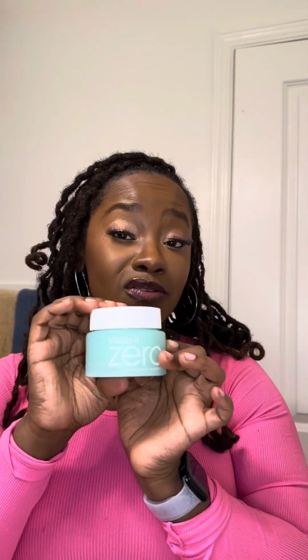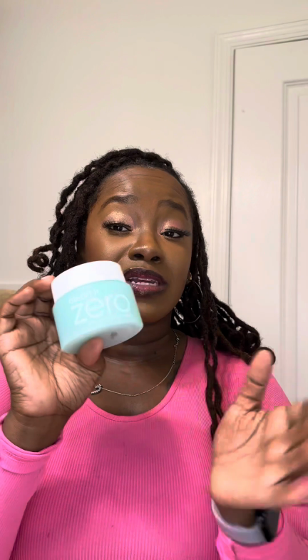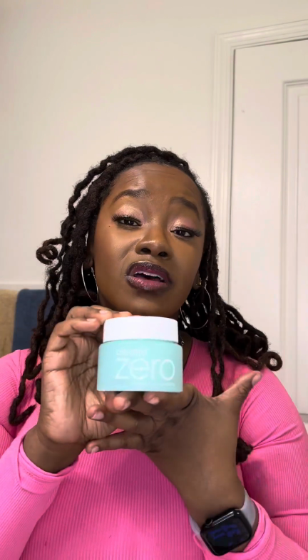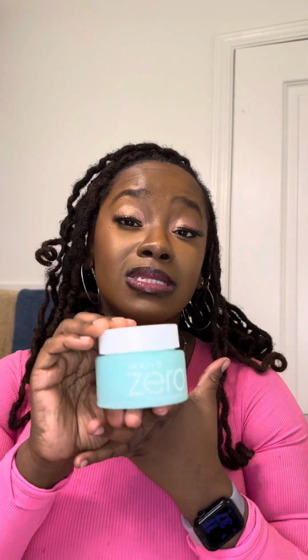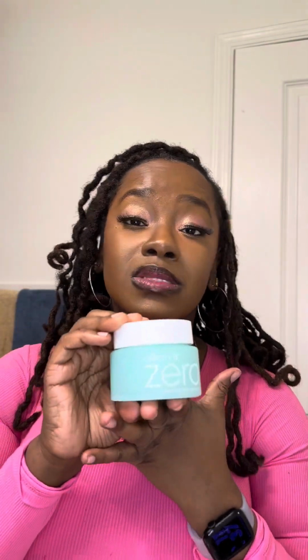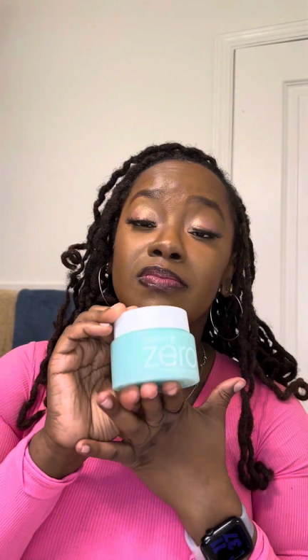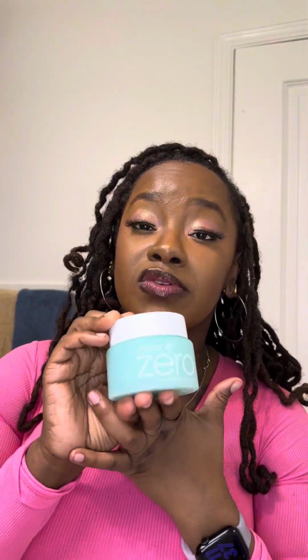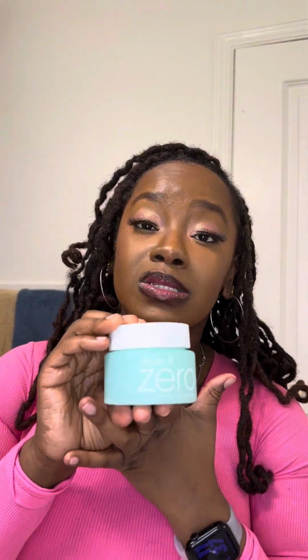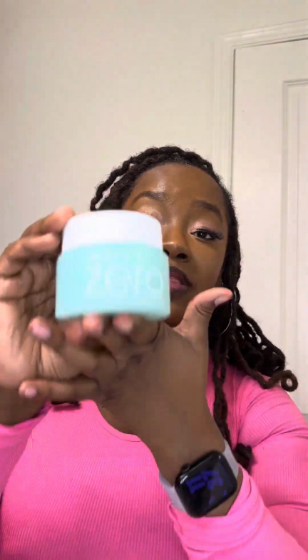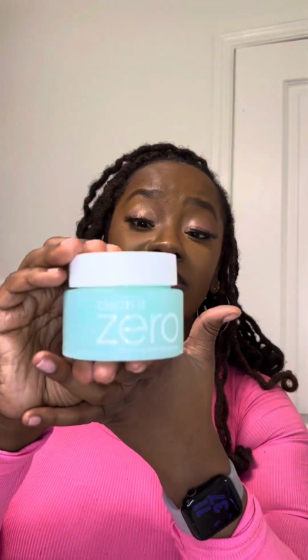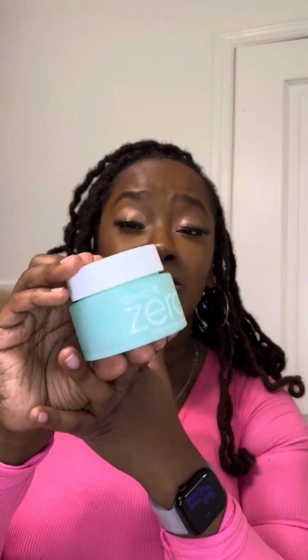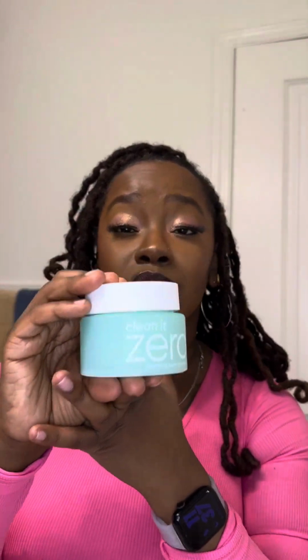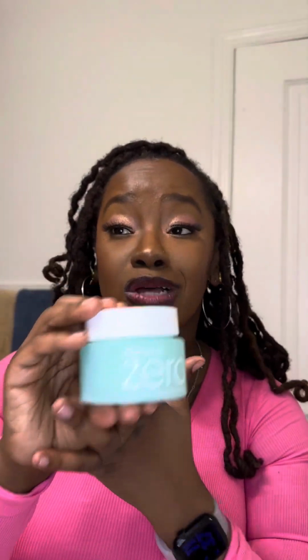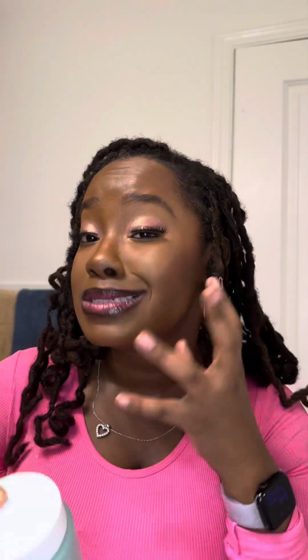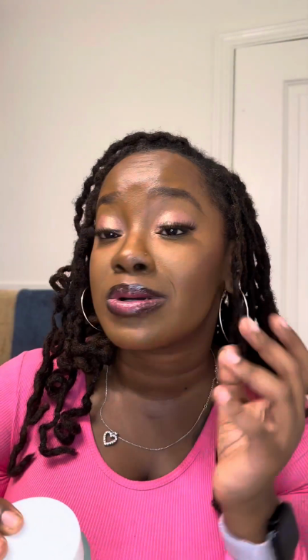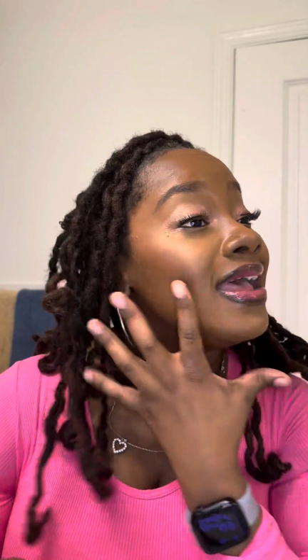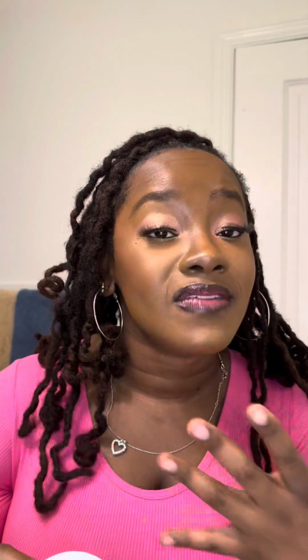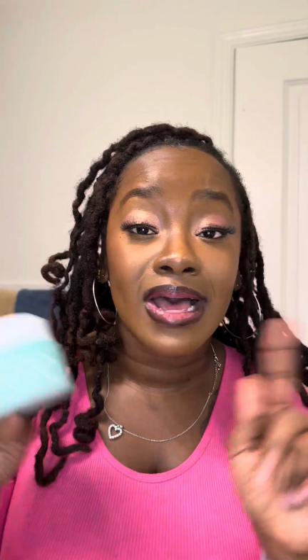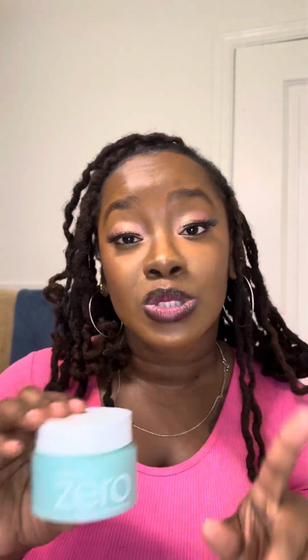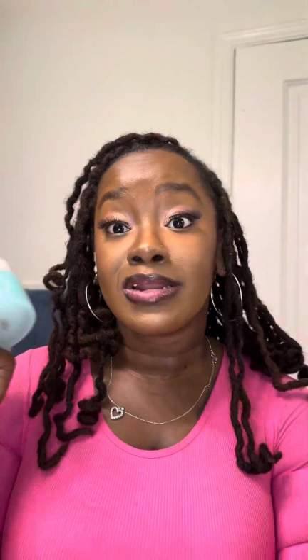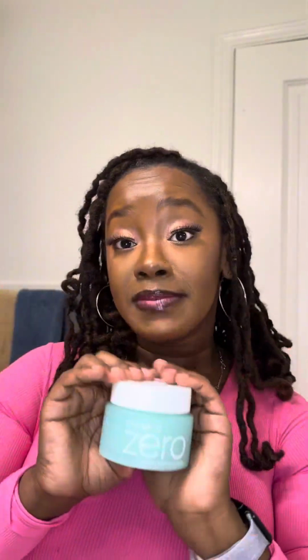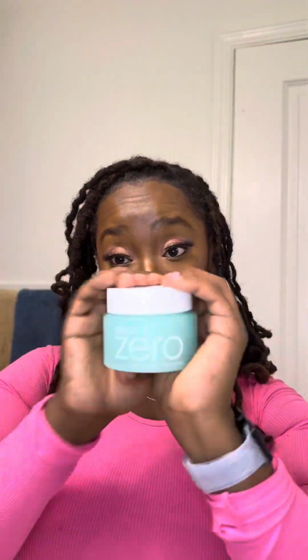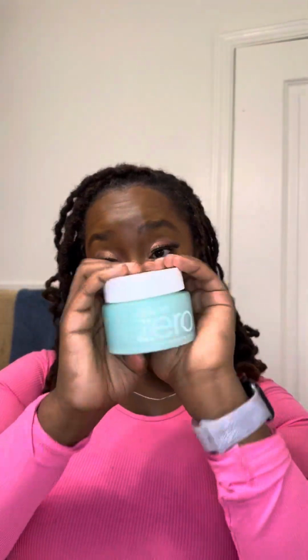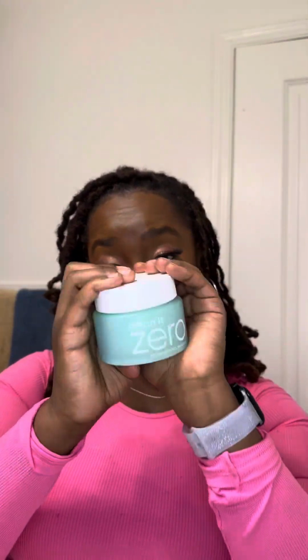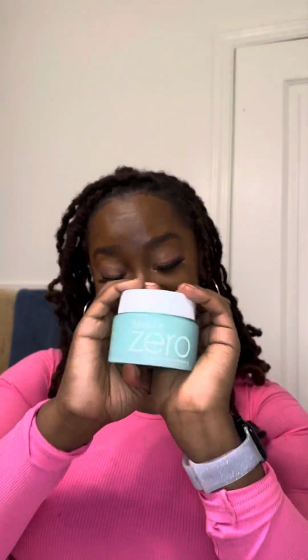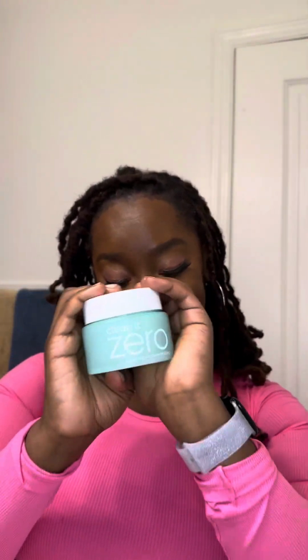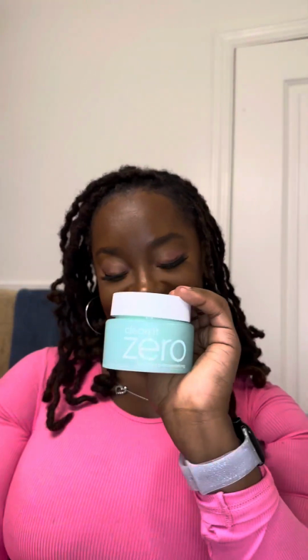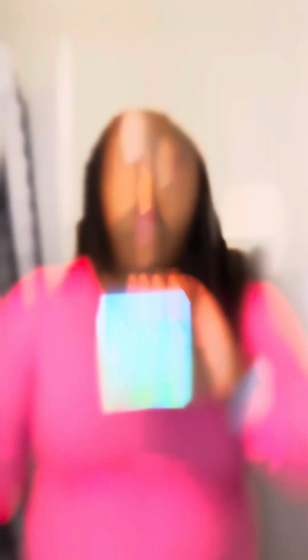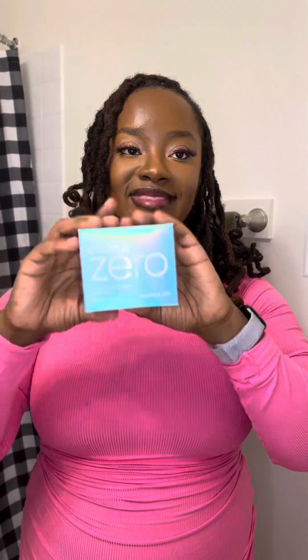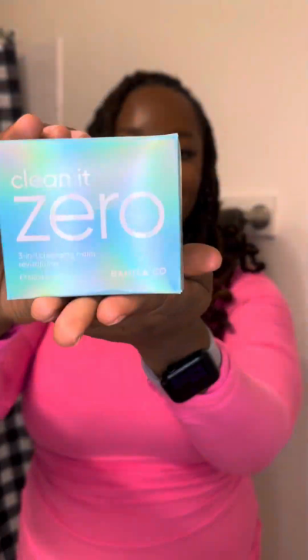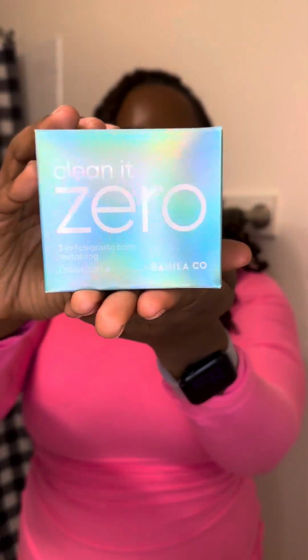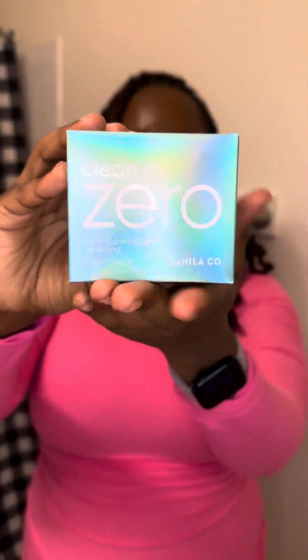They do have other cleansing balms and other balms for the body as well, but this is the one I chose because it really helps get into the pores and get everything out. I have large pores and a lot of makeup, so let's see how this one works.